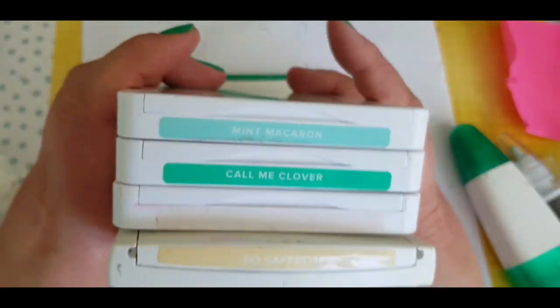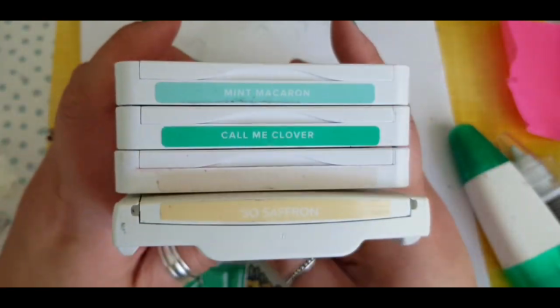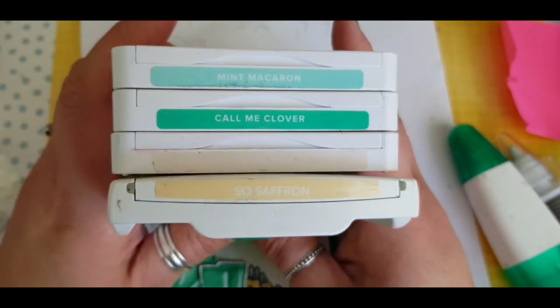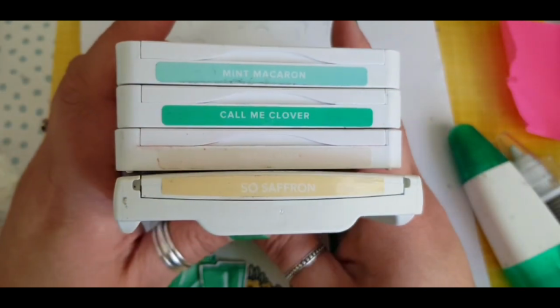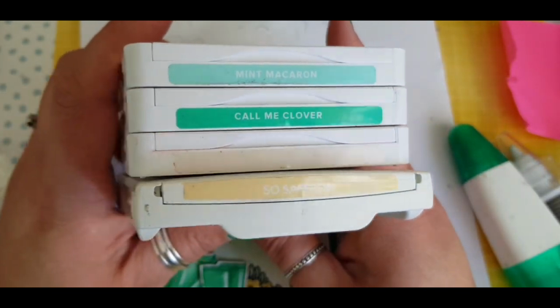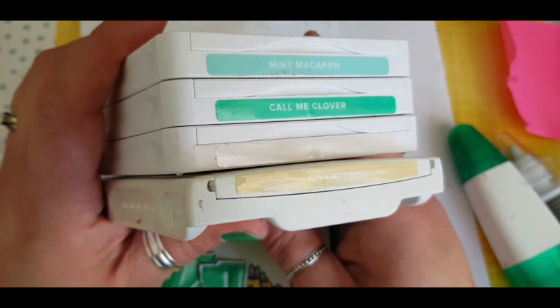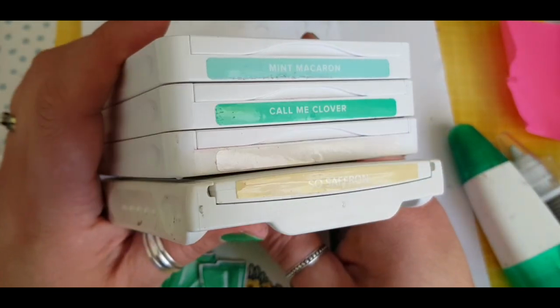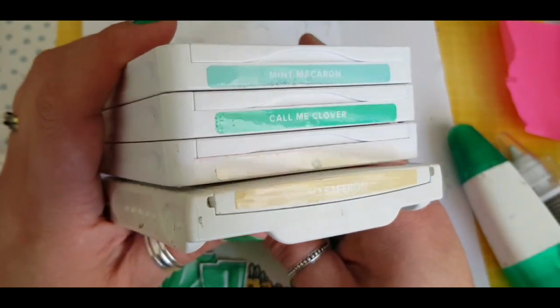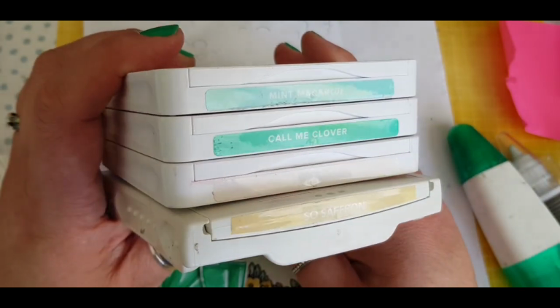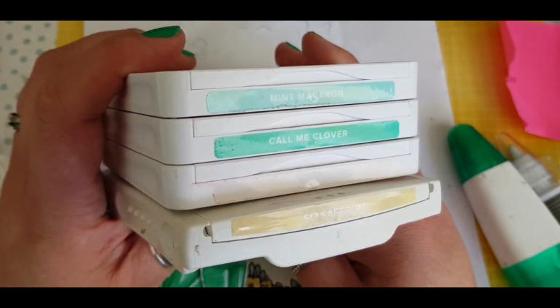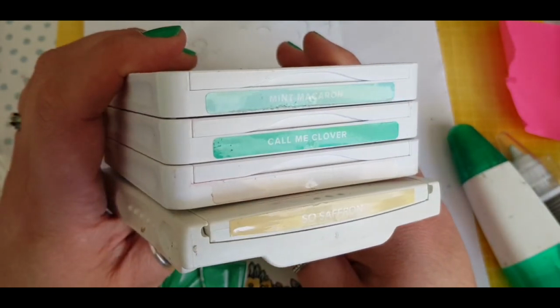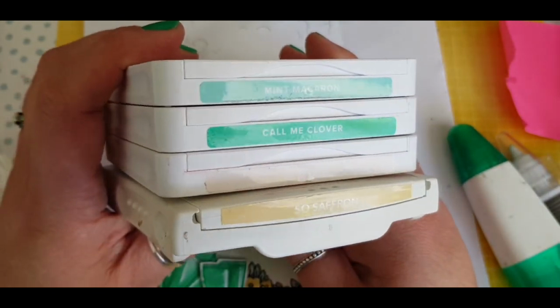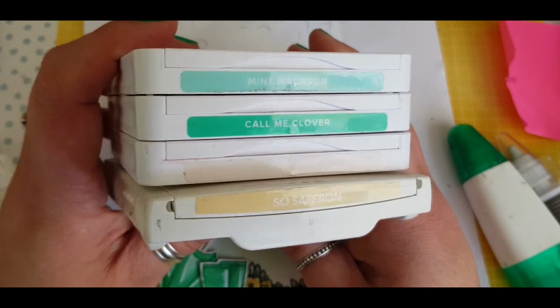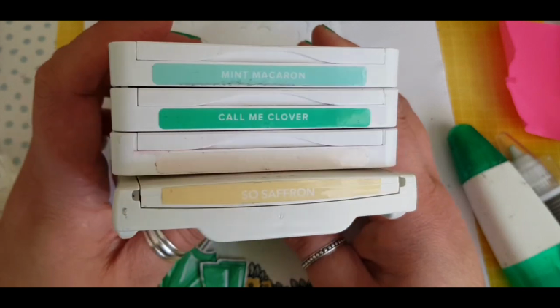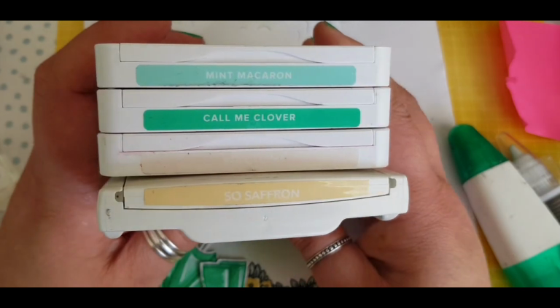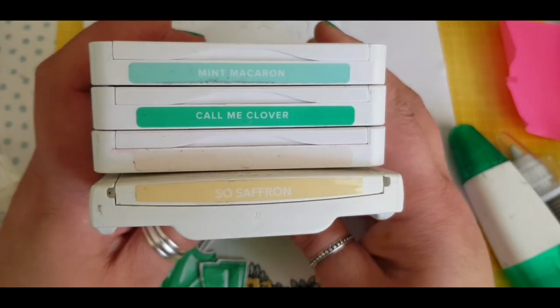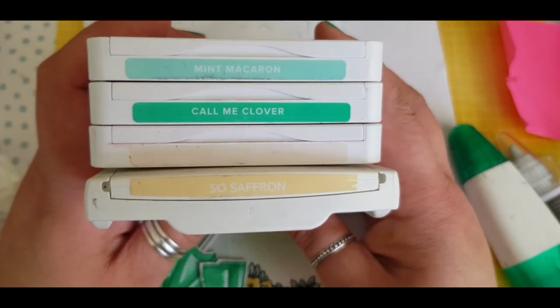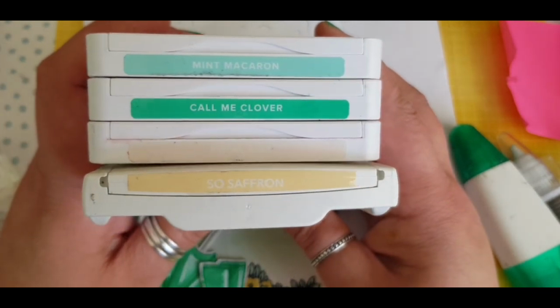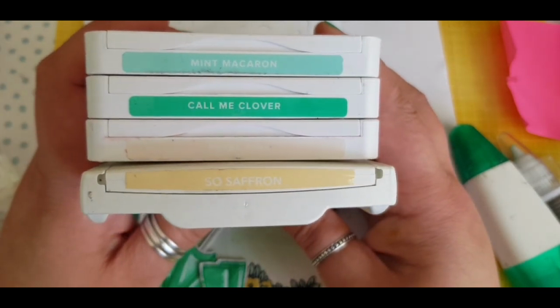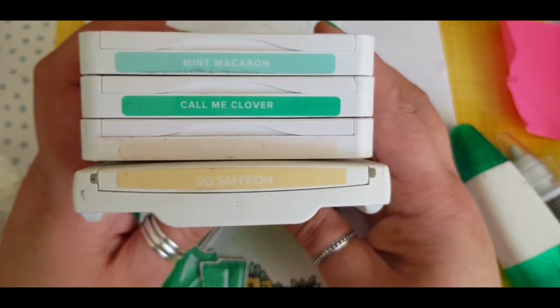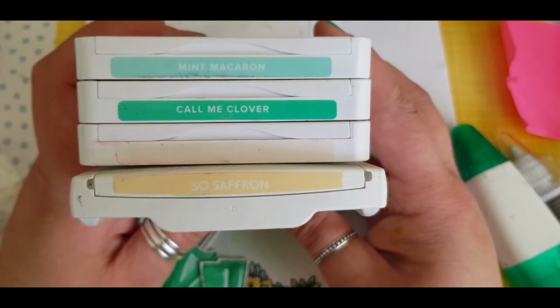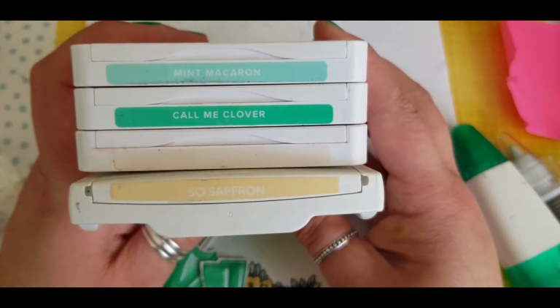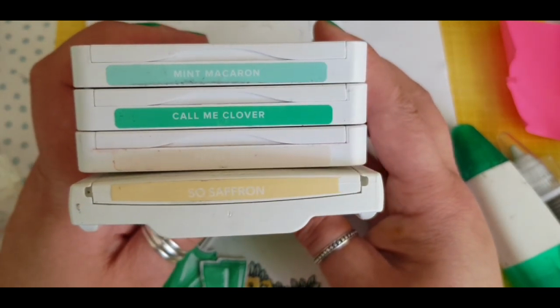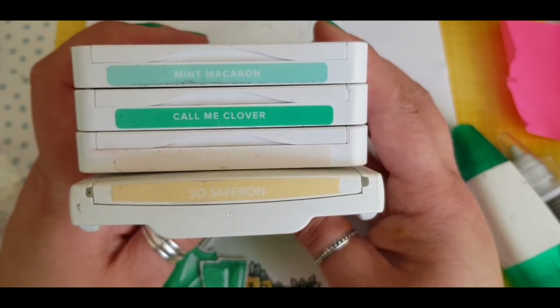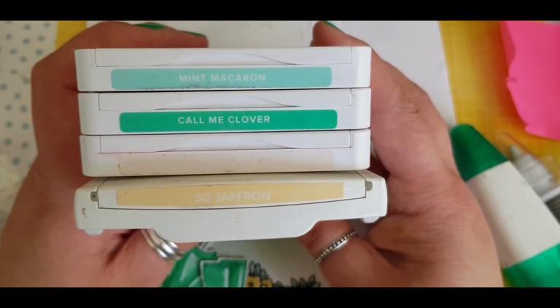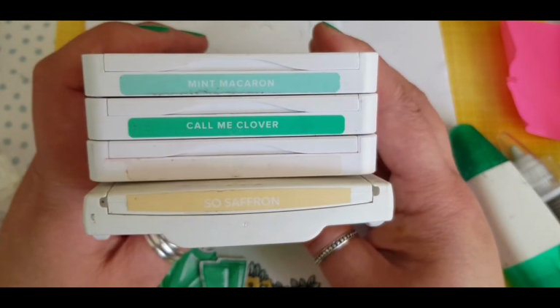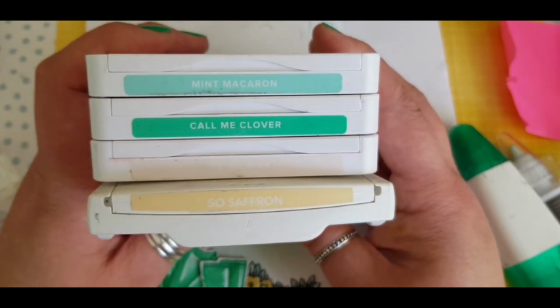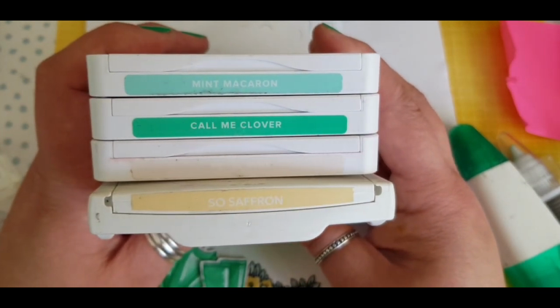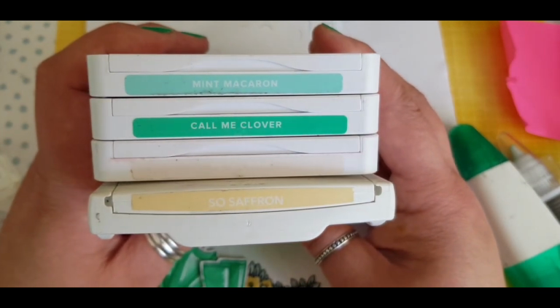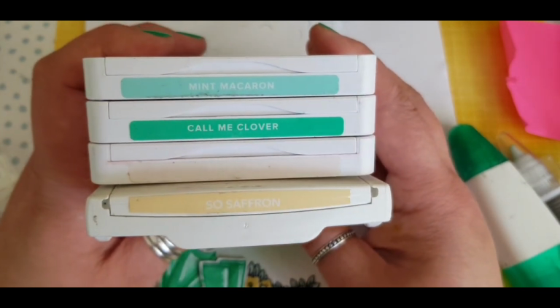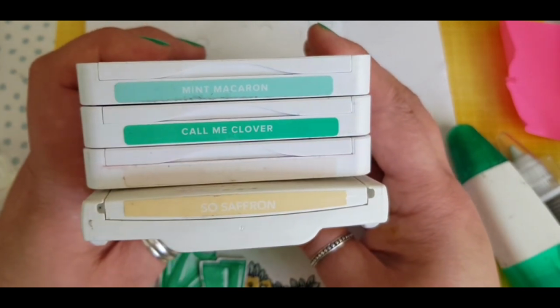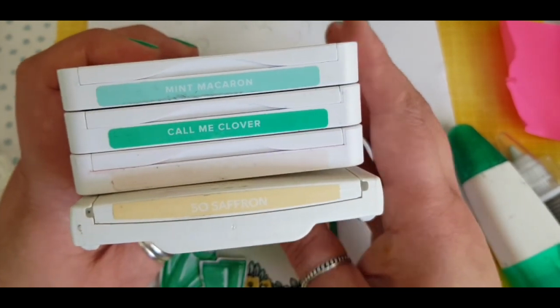These are just showing you the colours that I've used: Mint Macaron, Cormie Clover, Petal Pink and So Saffron. Take care, bye for now.